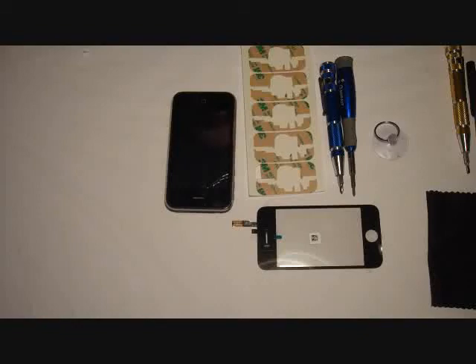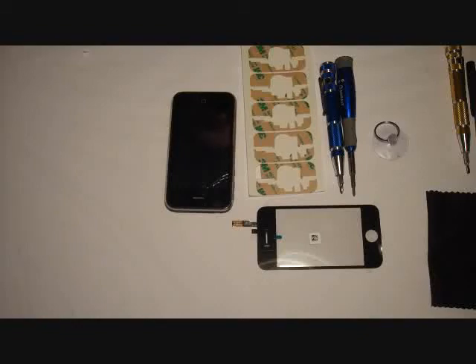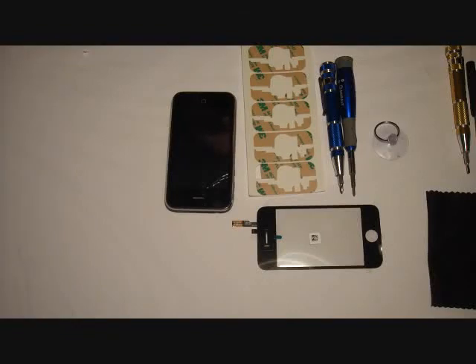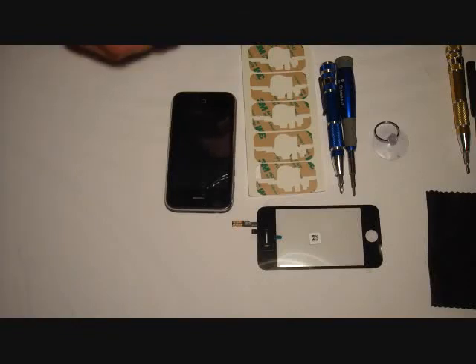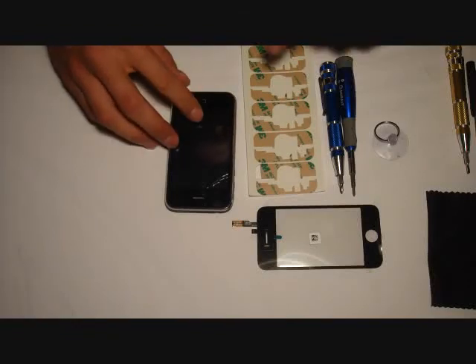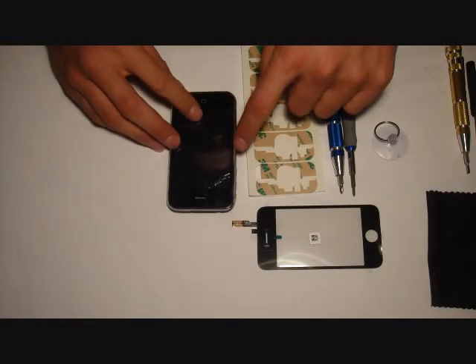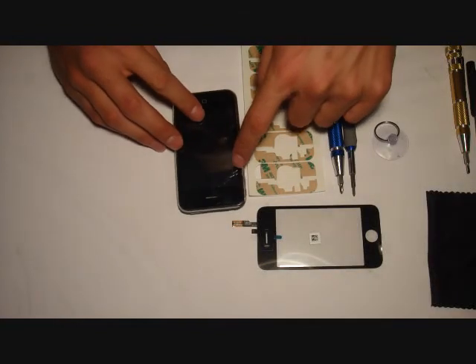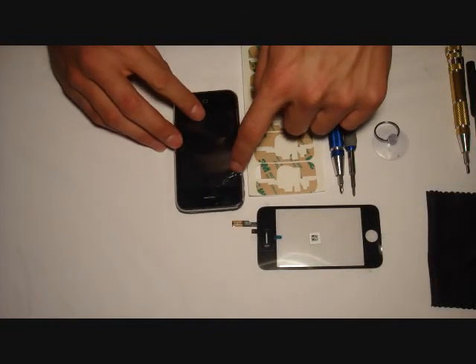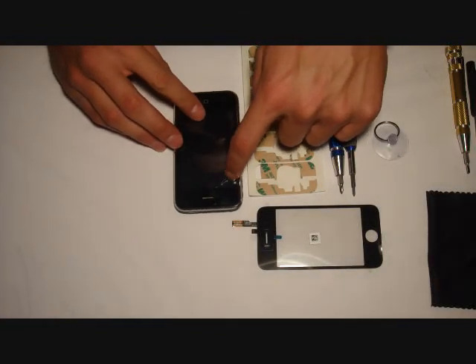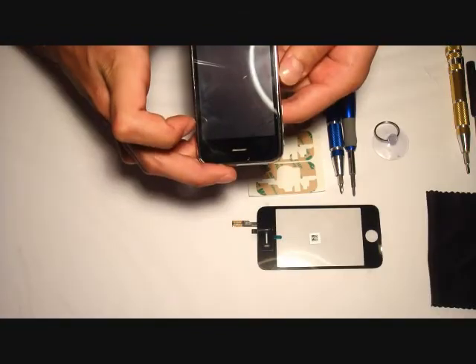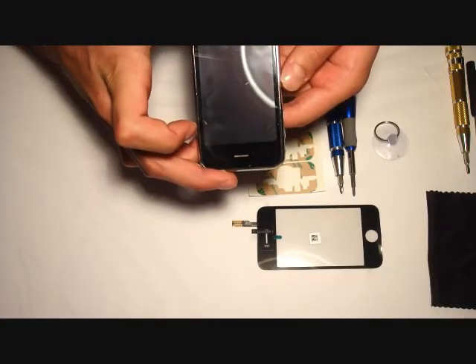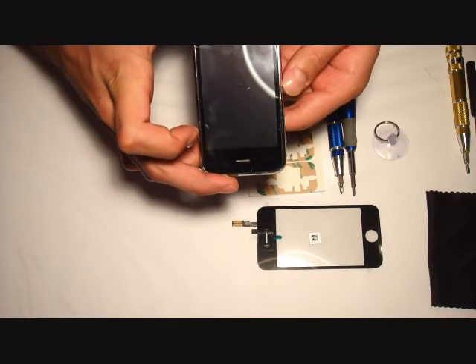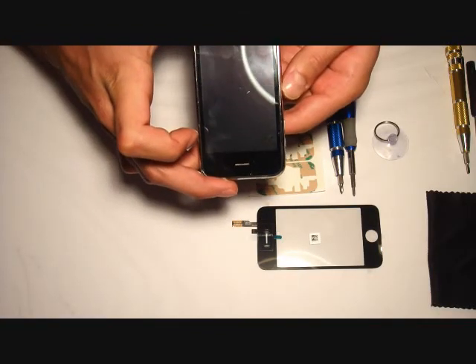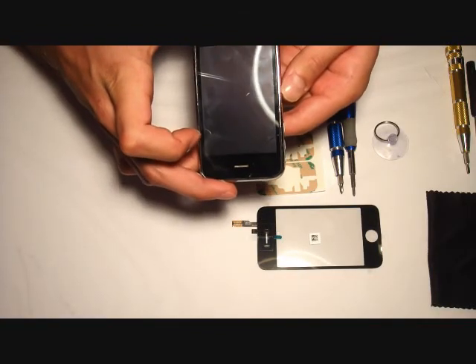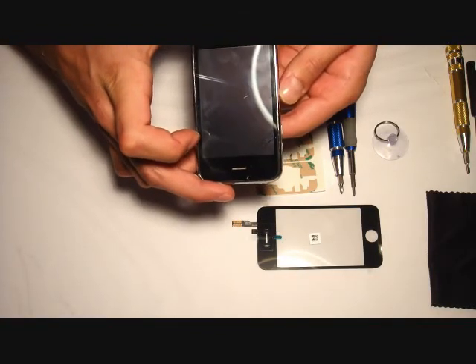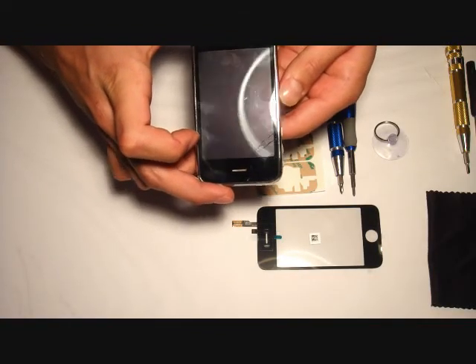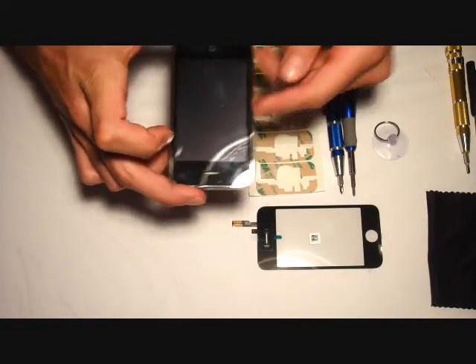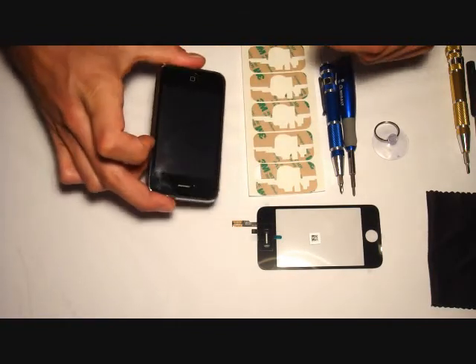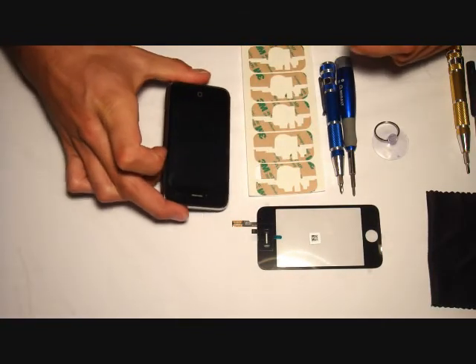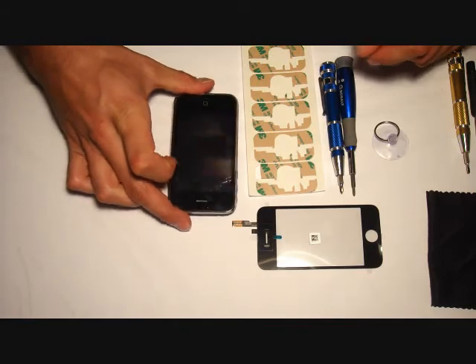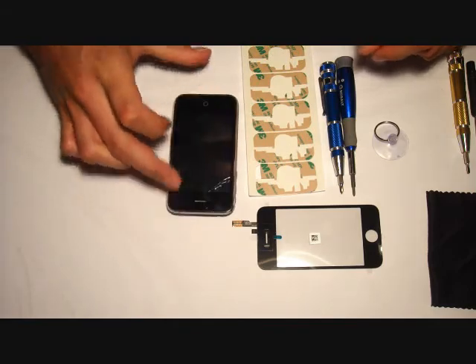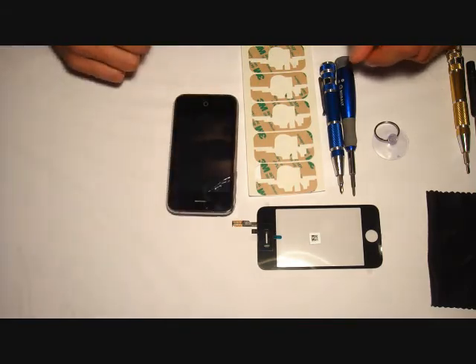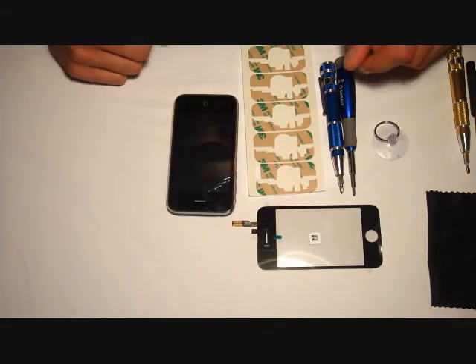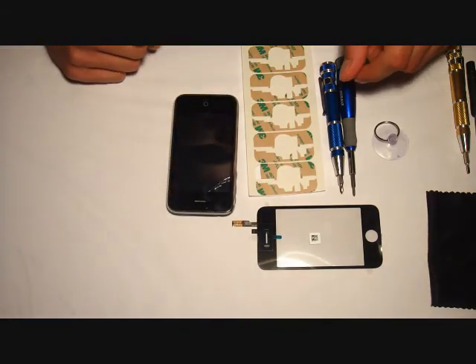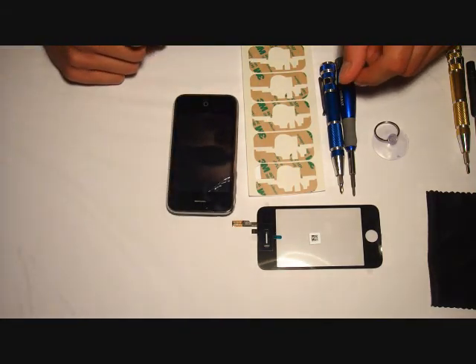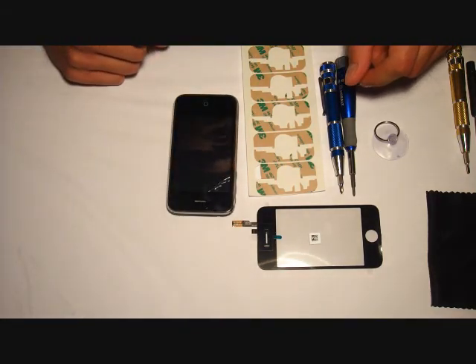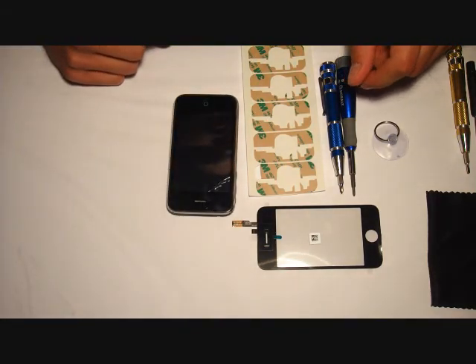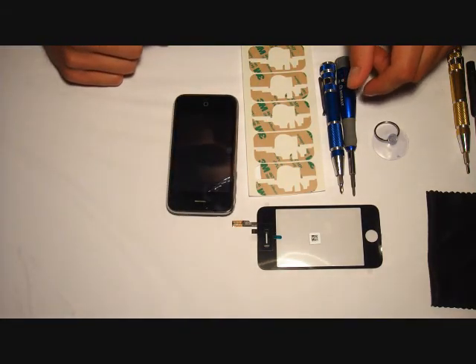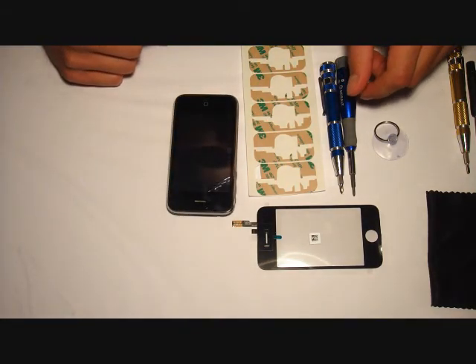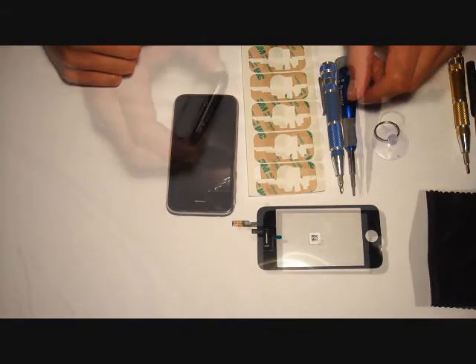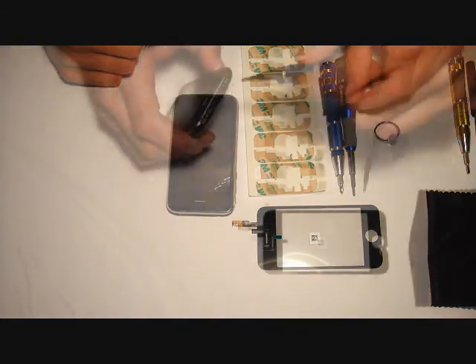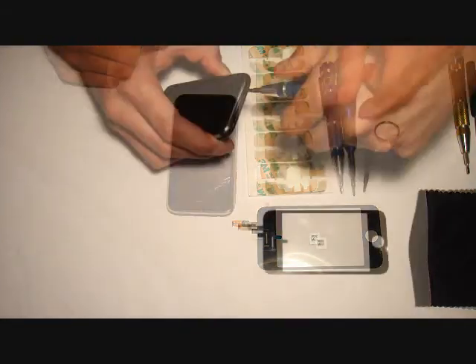Alright guys, here's the damage that was just caused, but not too much, just a little bit. Alright, and here's the tools that I'm going to use to repair the iPhone 3GS.